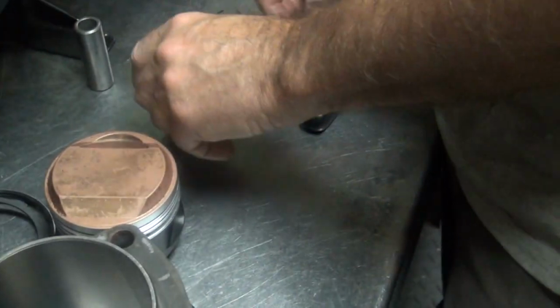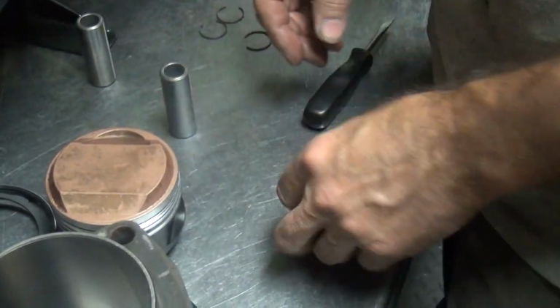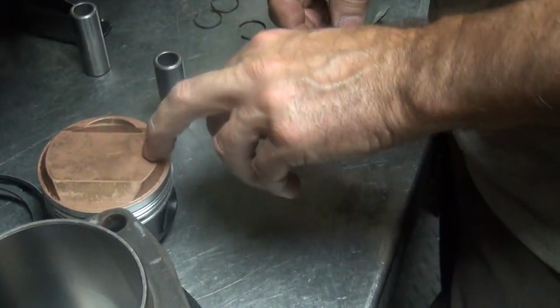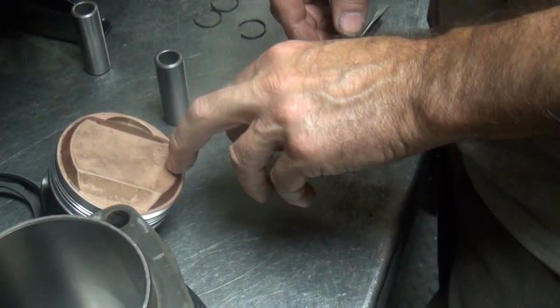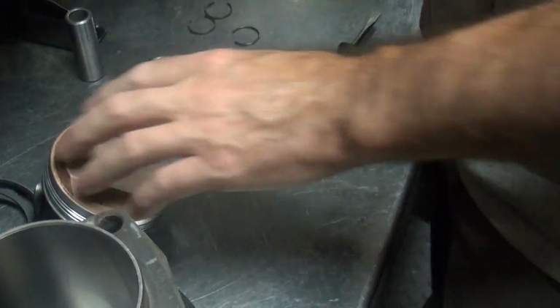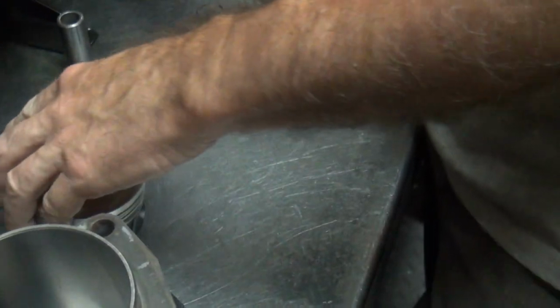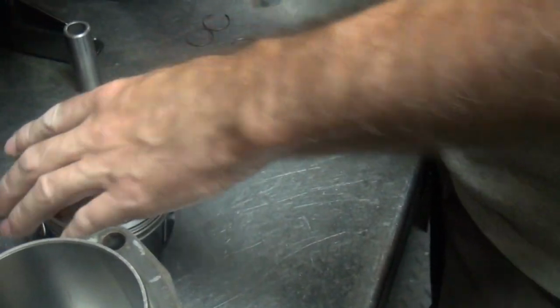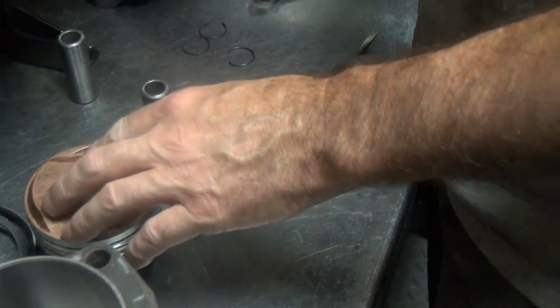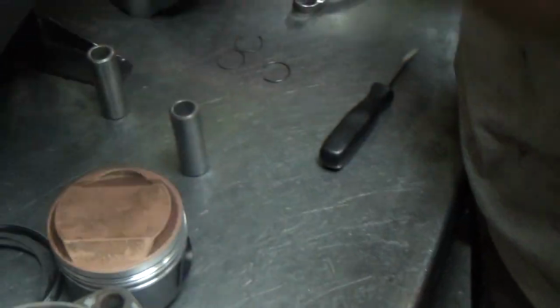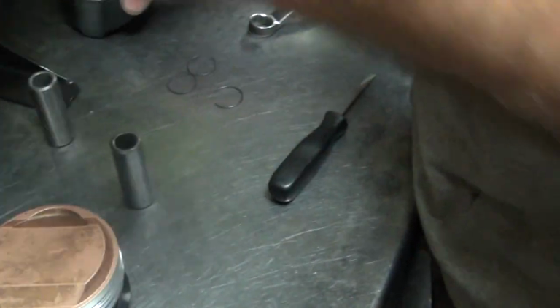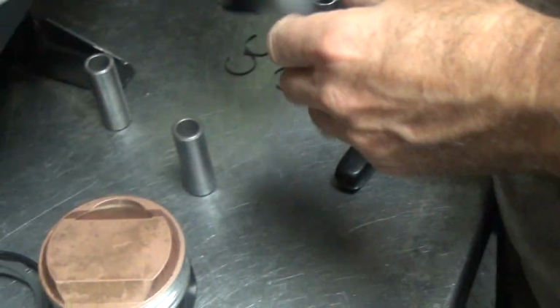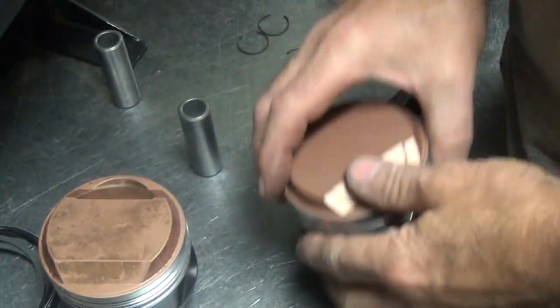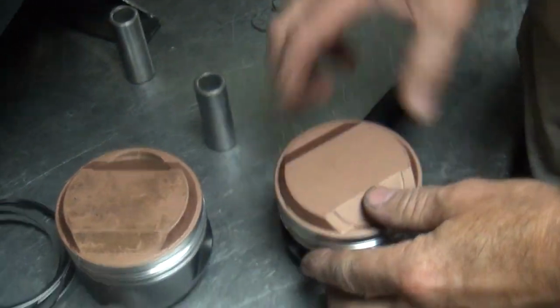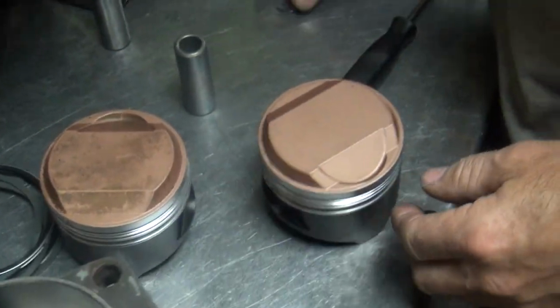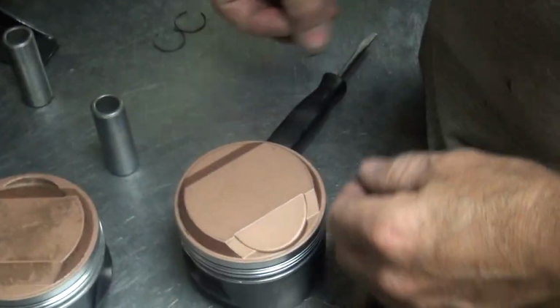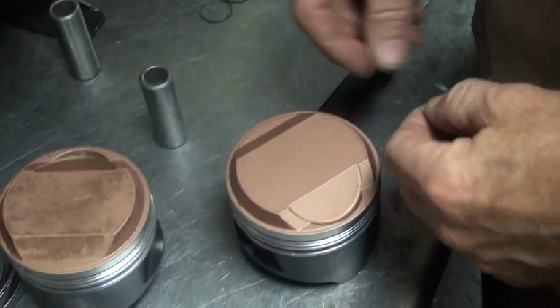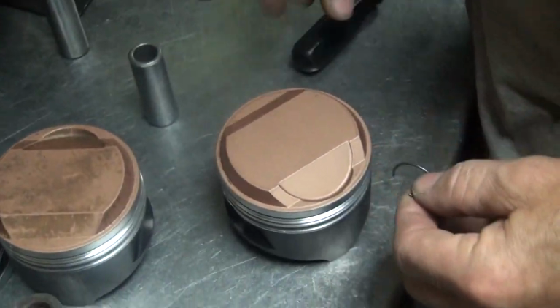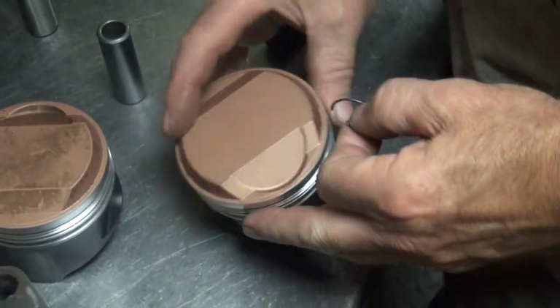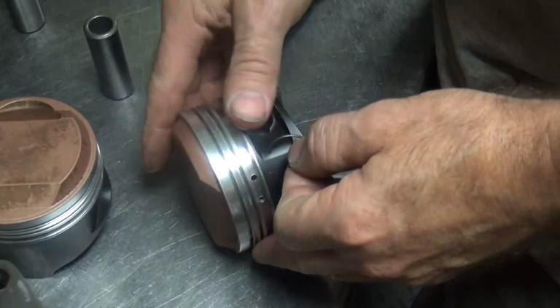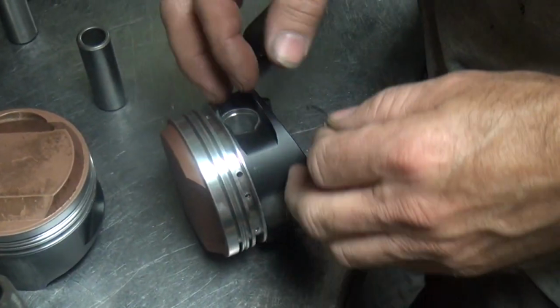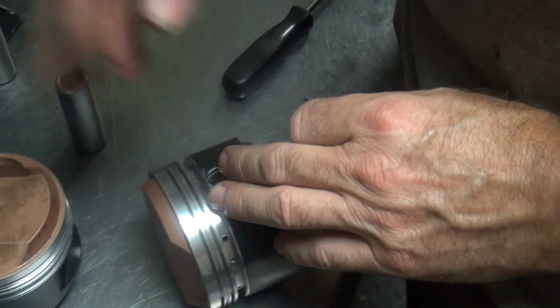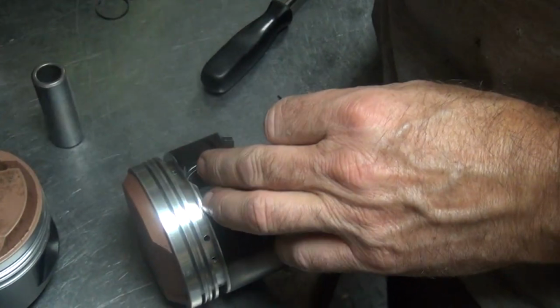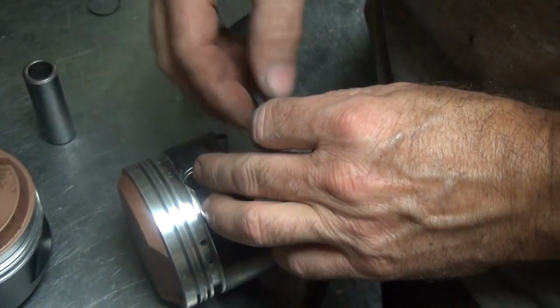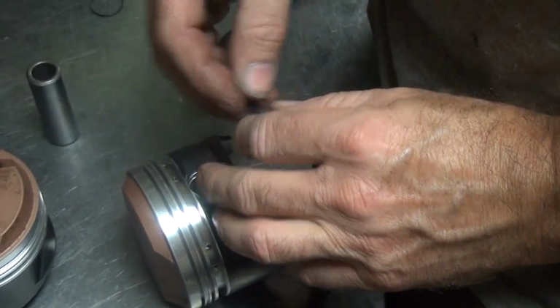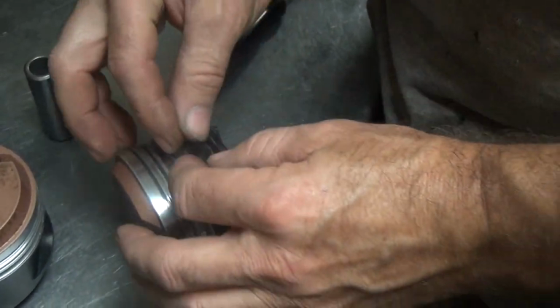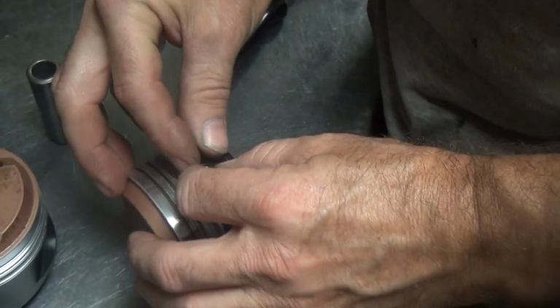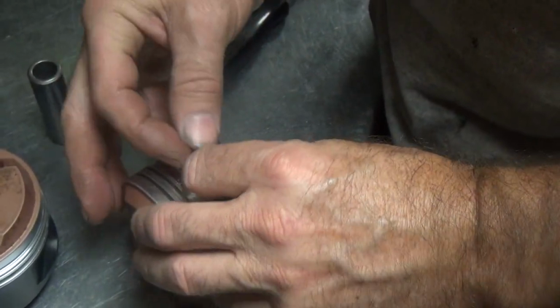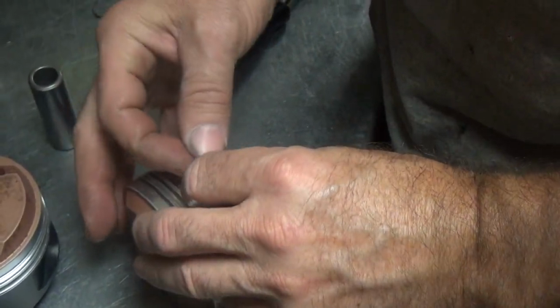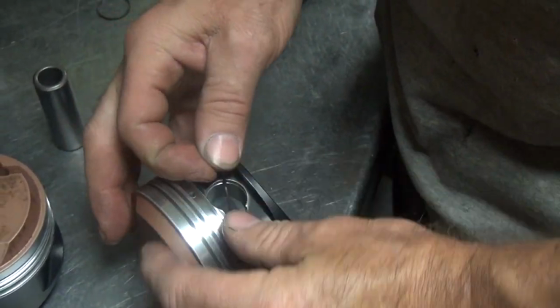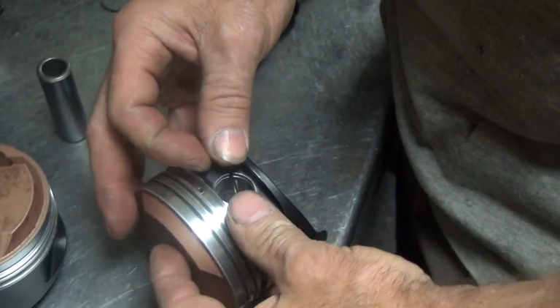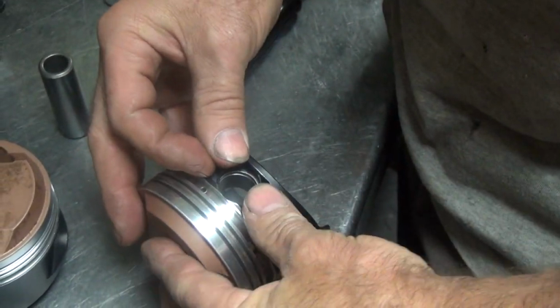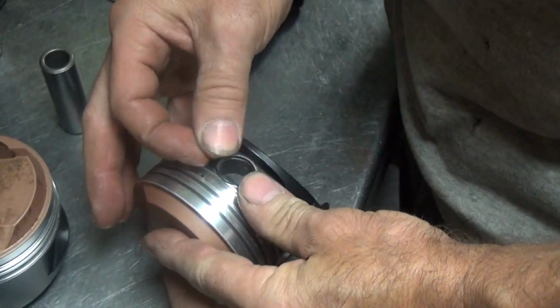I put the clip on the right side of the piston so I can put the pin from the left side when I put the motor together. That's my preferred side, because you don't have all the lifters in the way anymore. So now I'm going to do this other one.